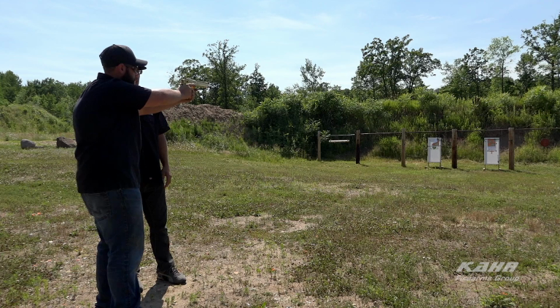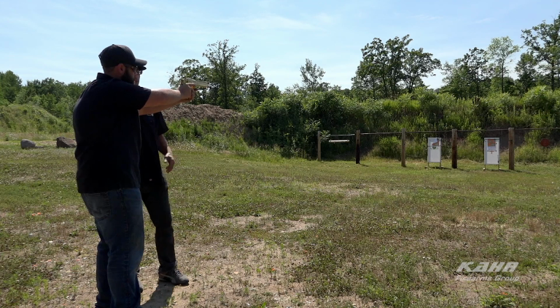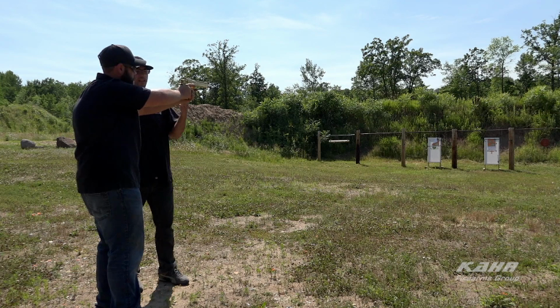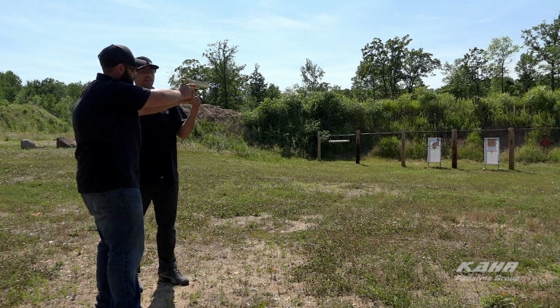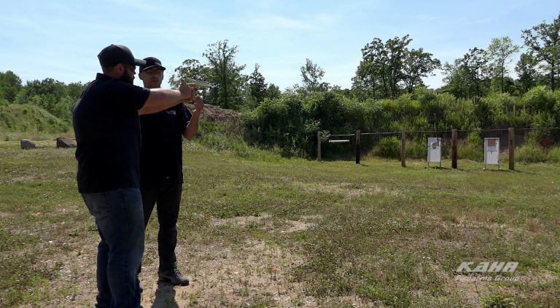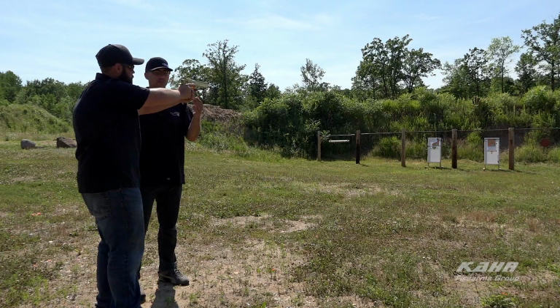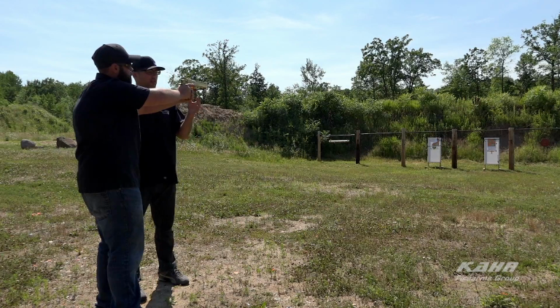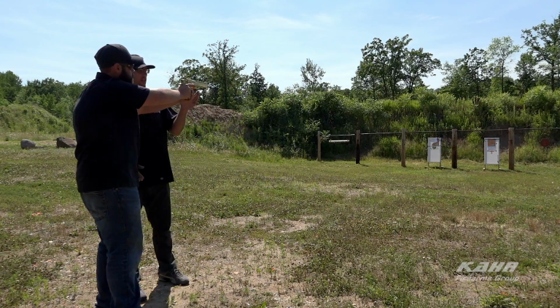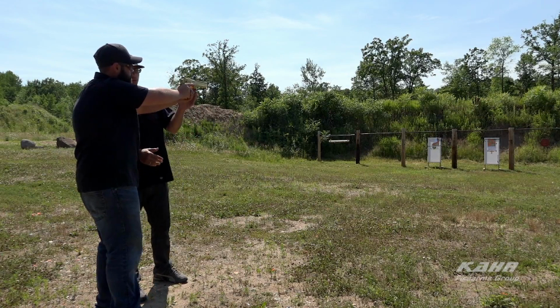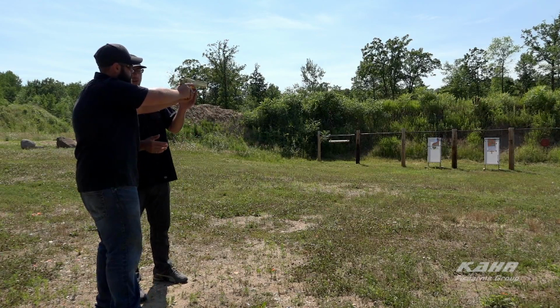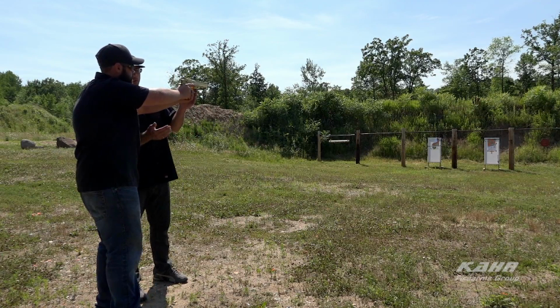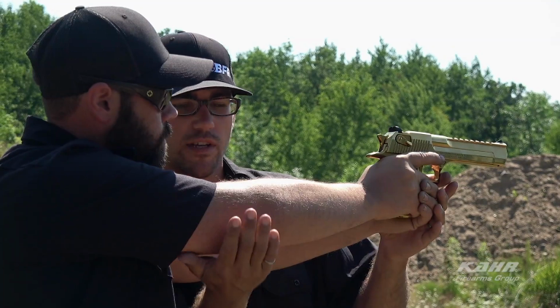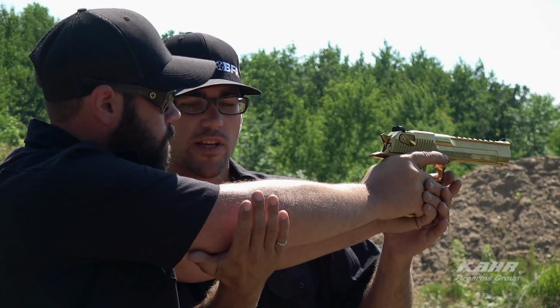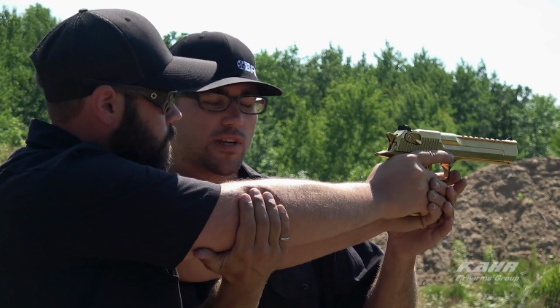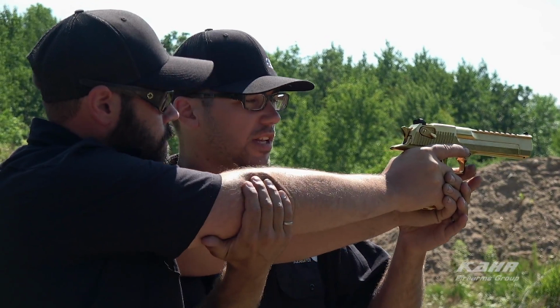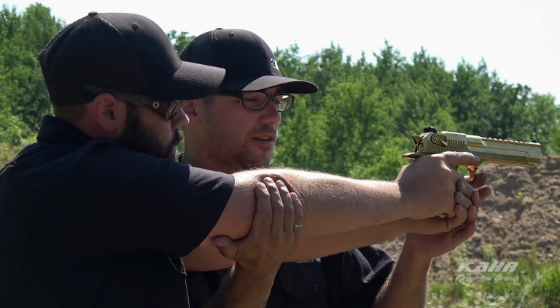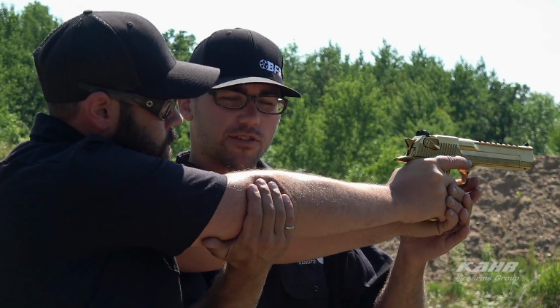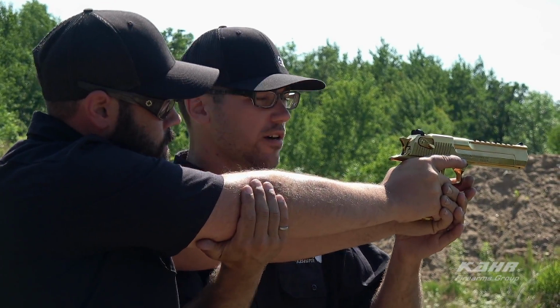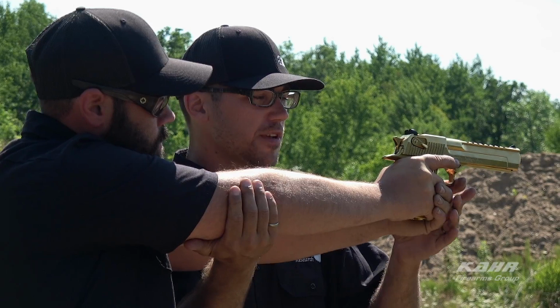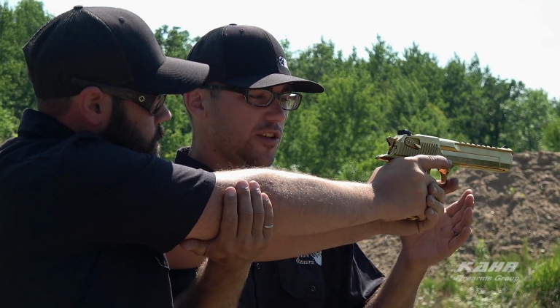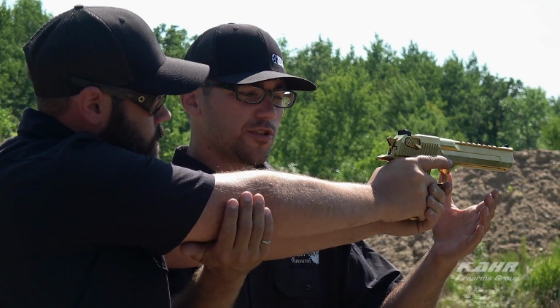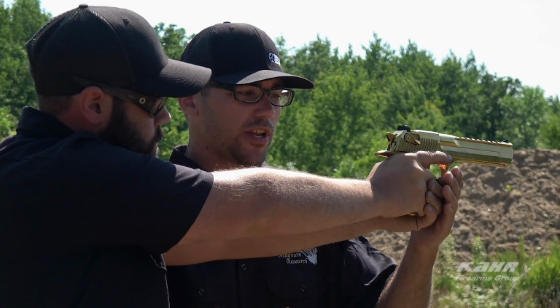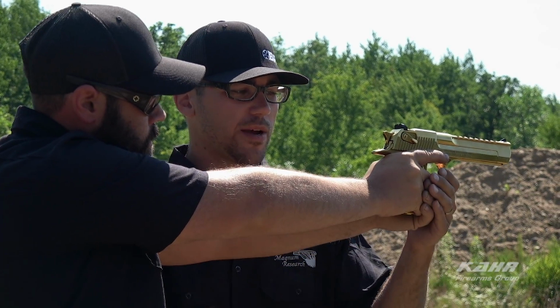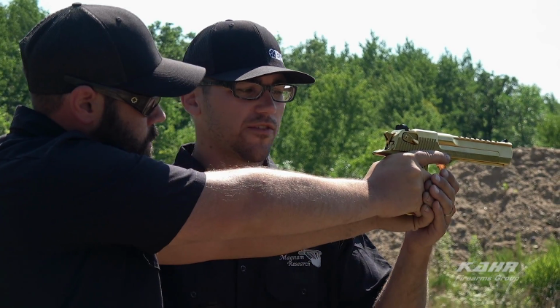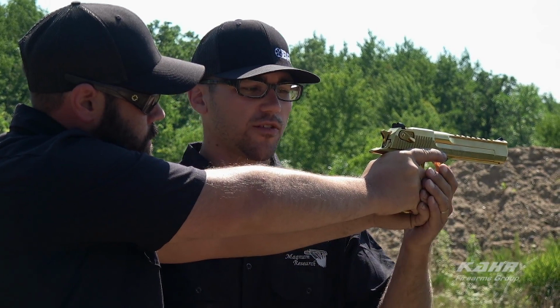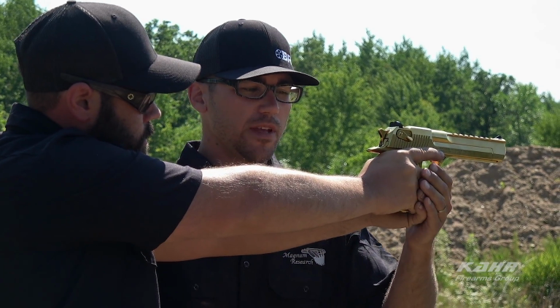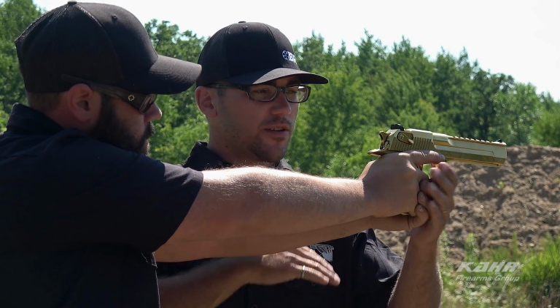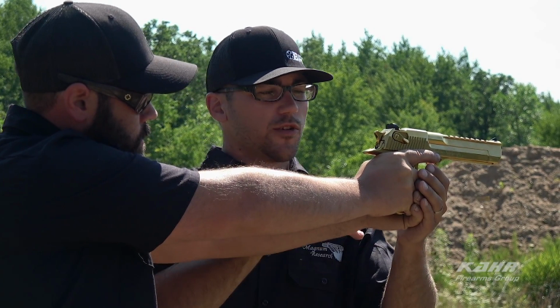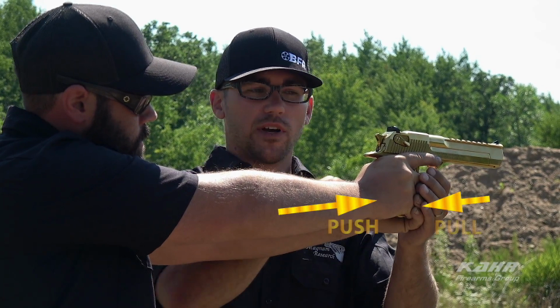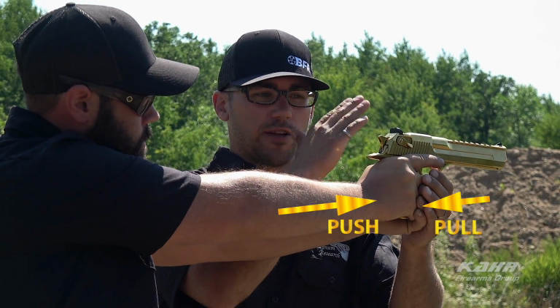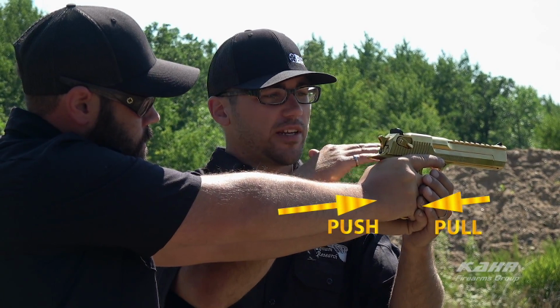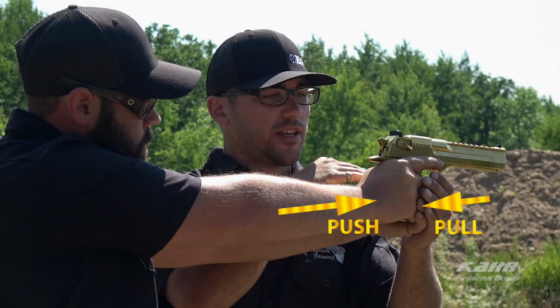Here we have Brett hanging on to the Desert Eagle pistol. What we're going to want to do is lock out your strong arm and use your support hand to wrap around the front of the grip to reduce the muzzle flip on the Desert Eagle.